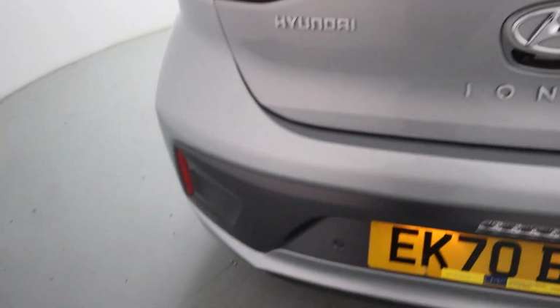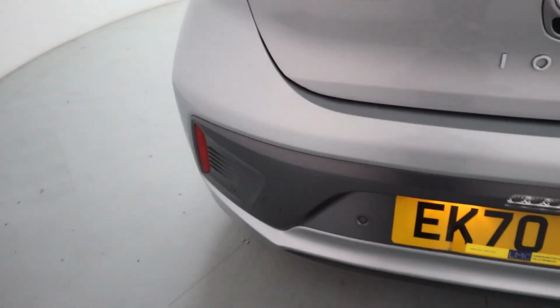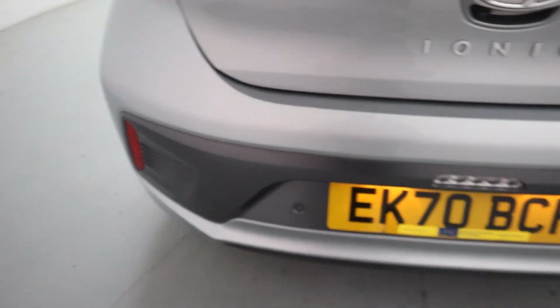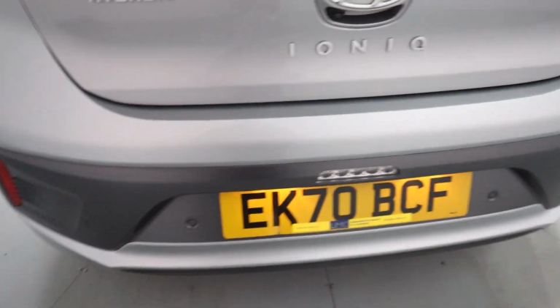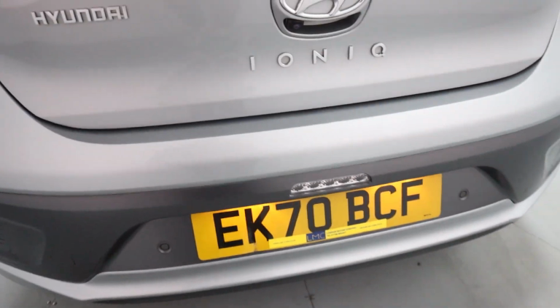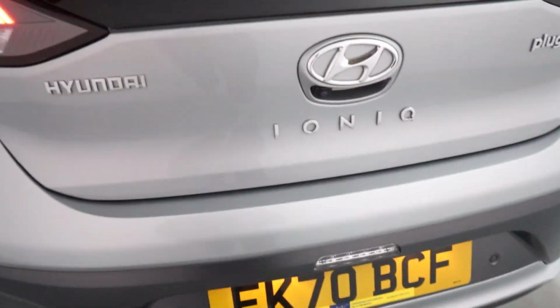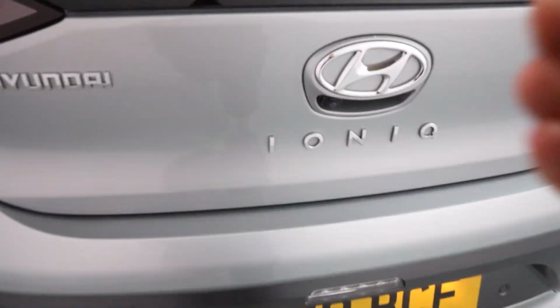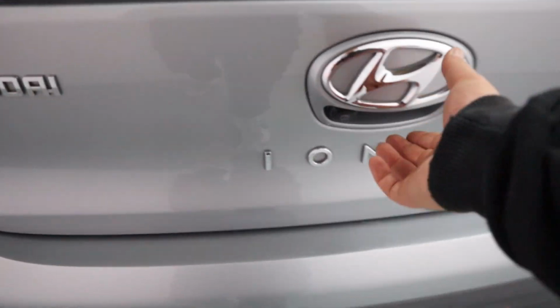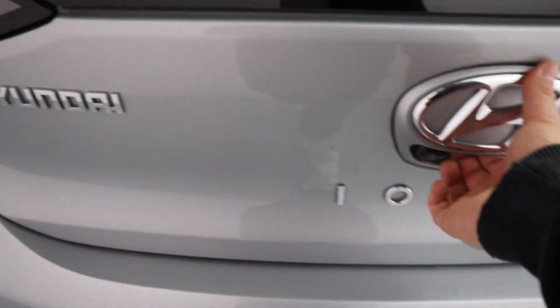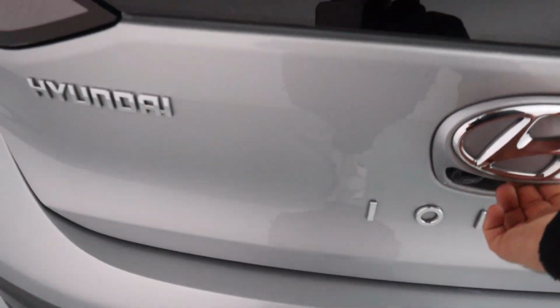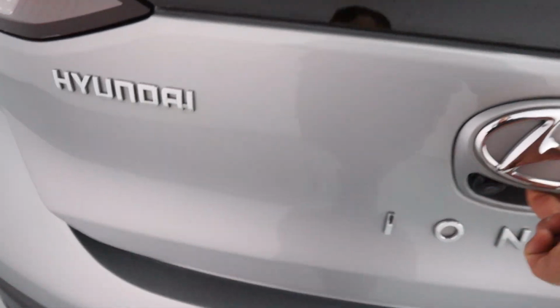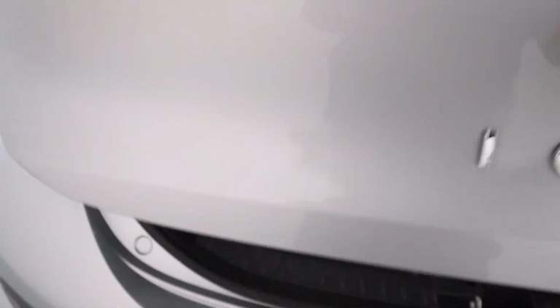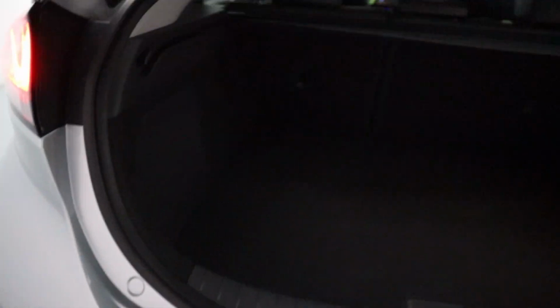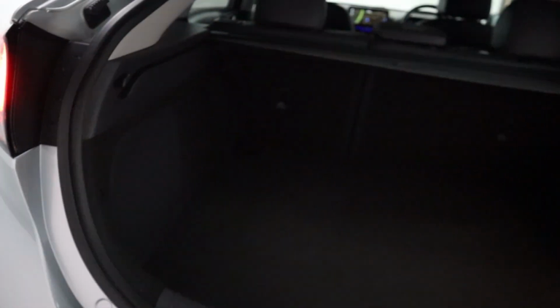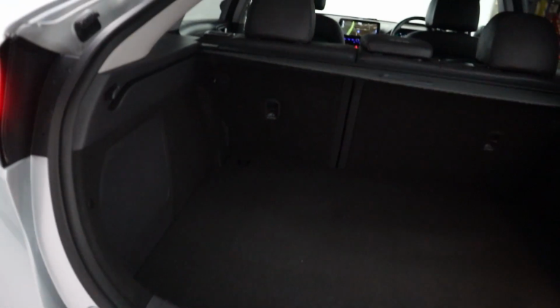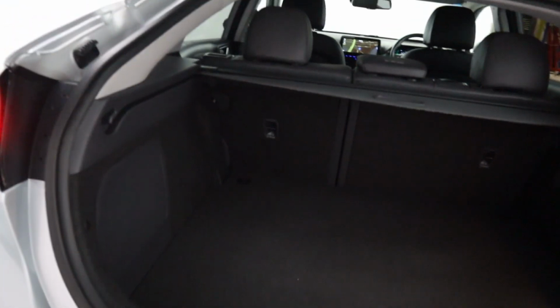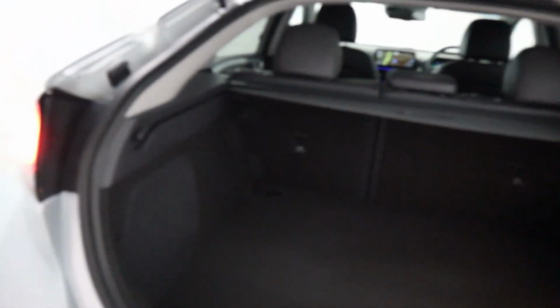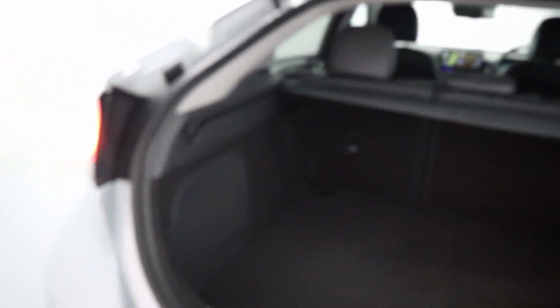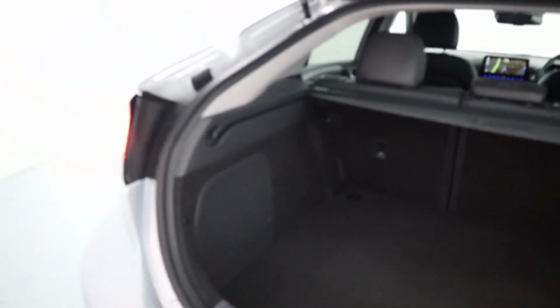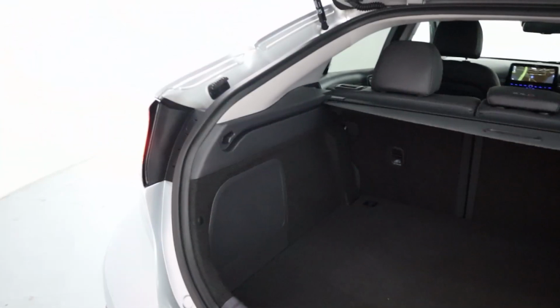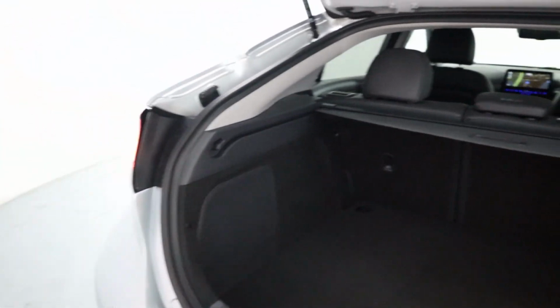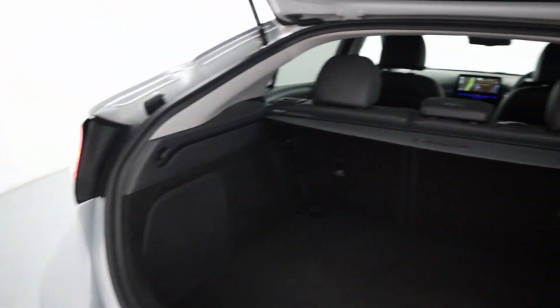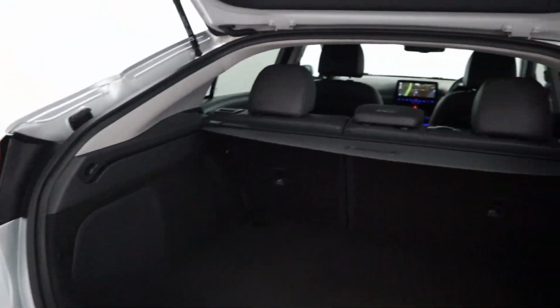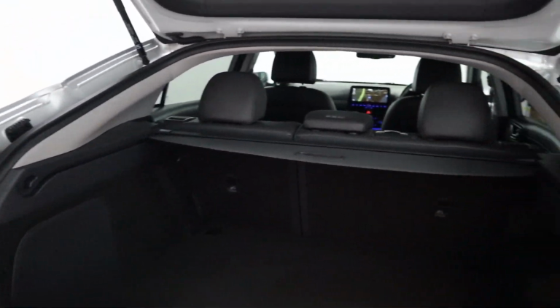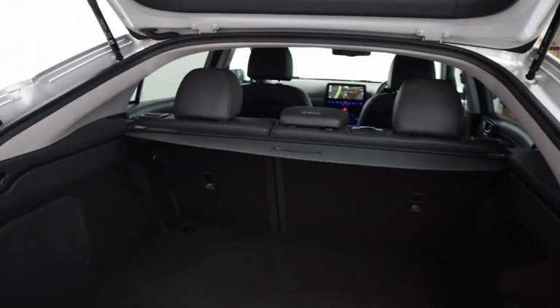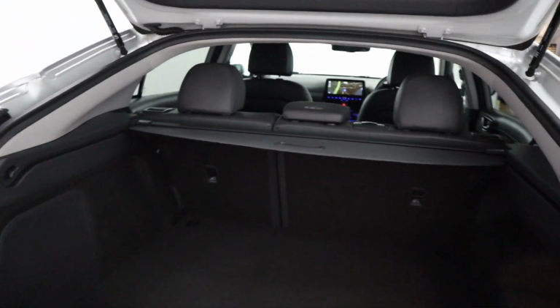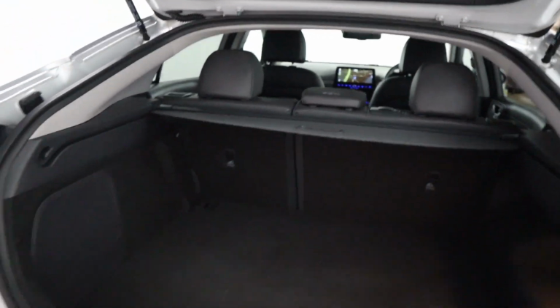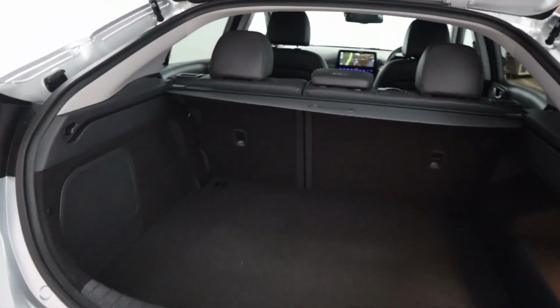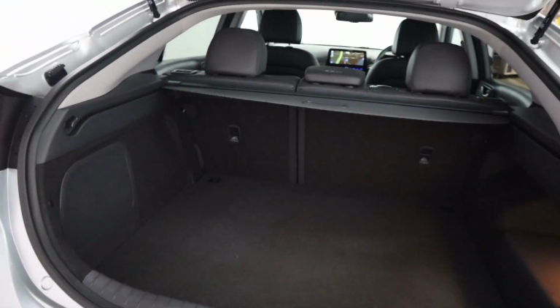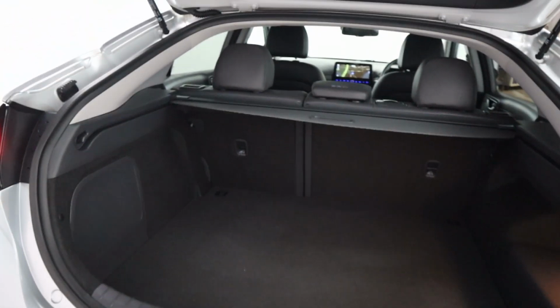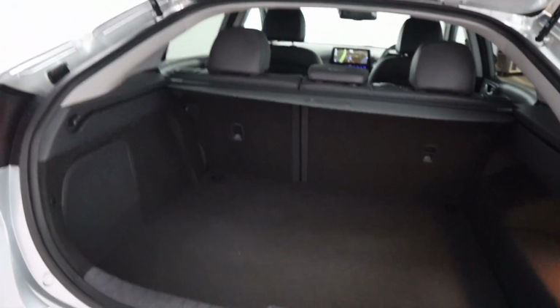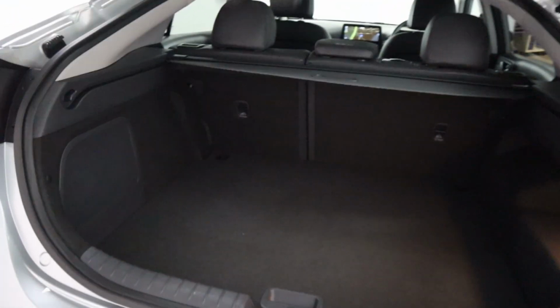Now you've got rear sensors, a rear camera, and like I mentioned, plenty of boot space. Perfect for day to day use or as a family vehicle.